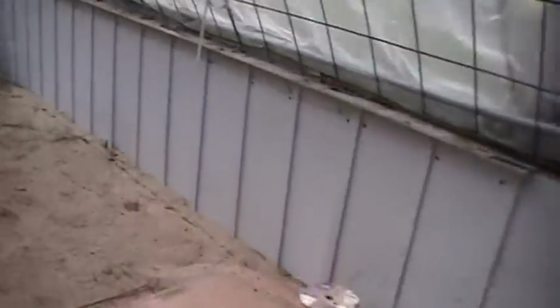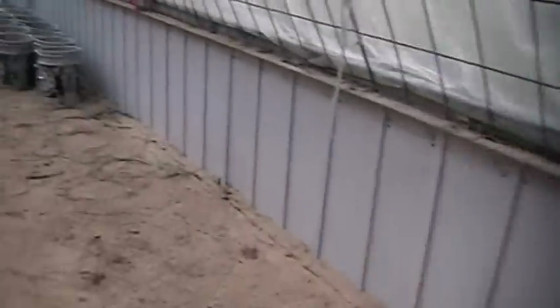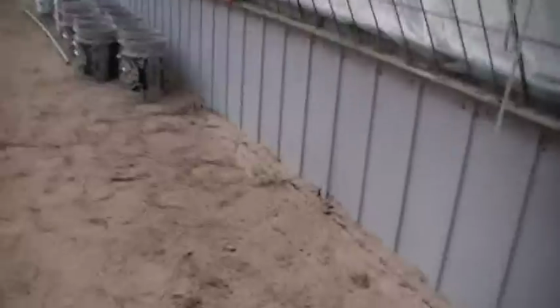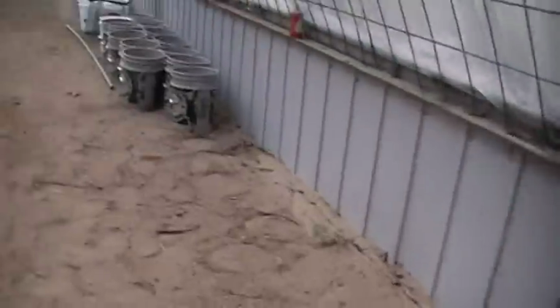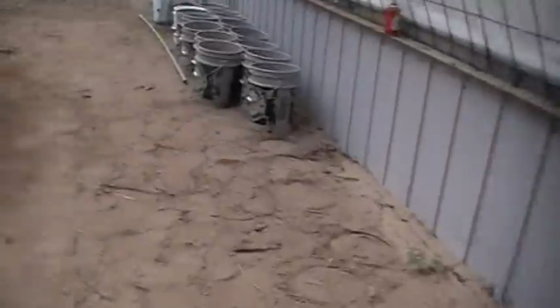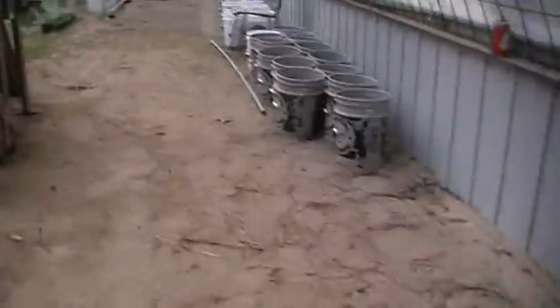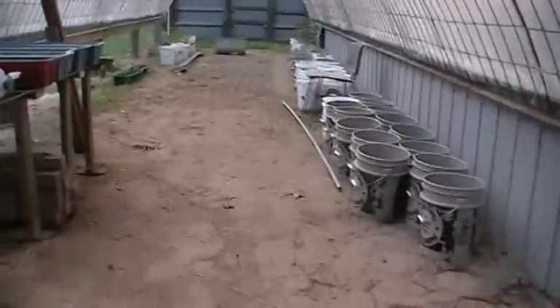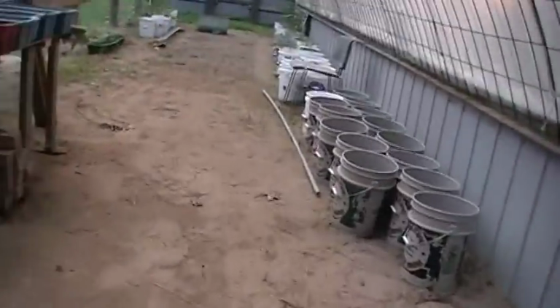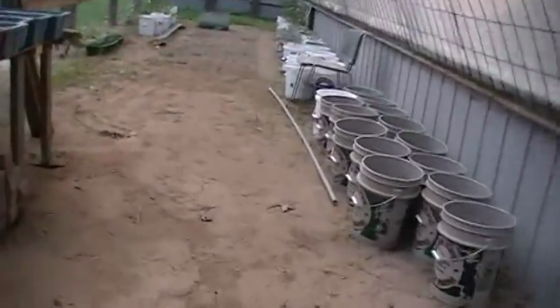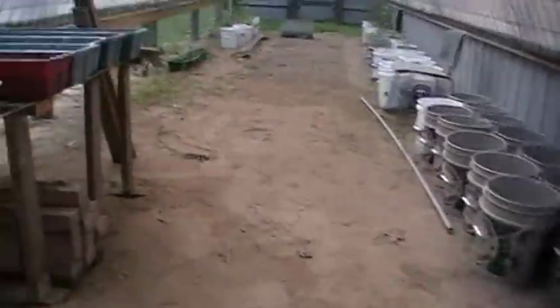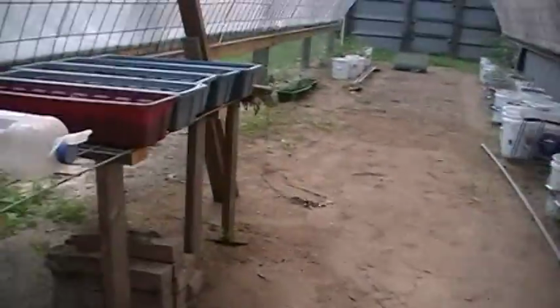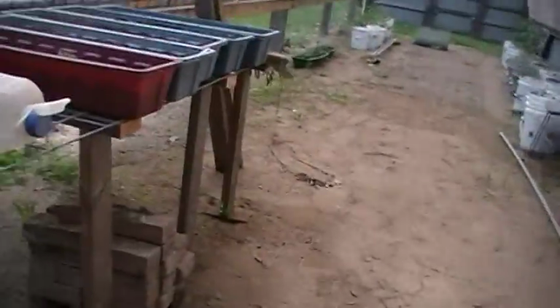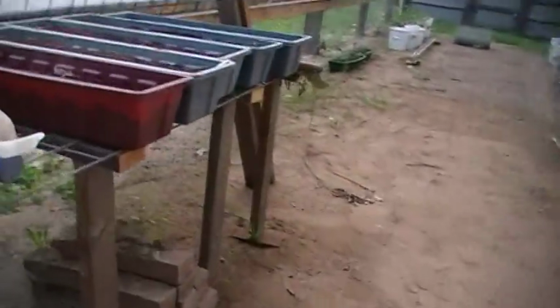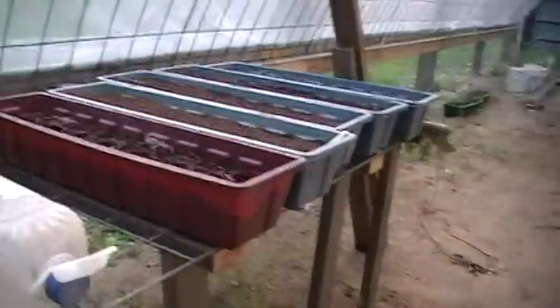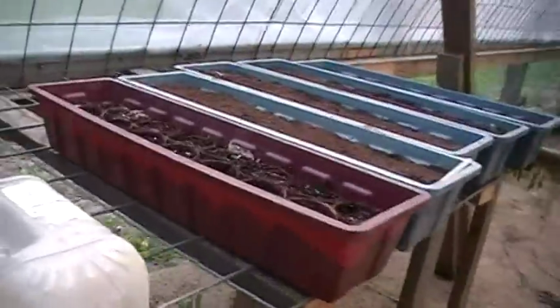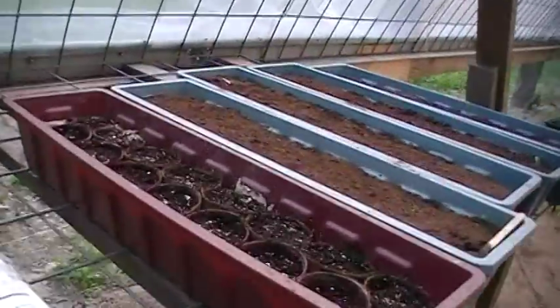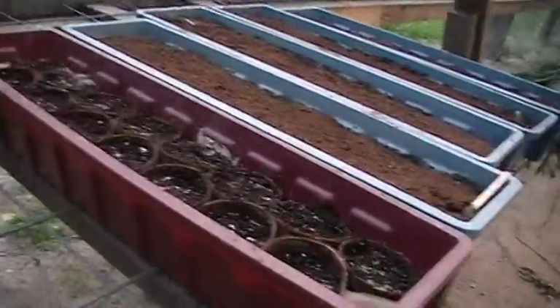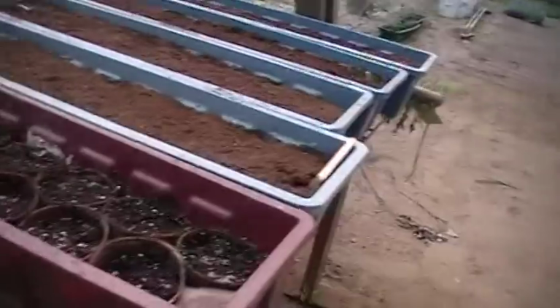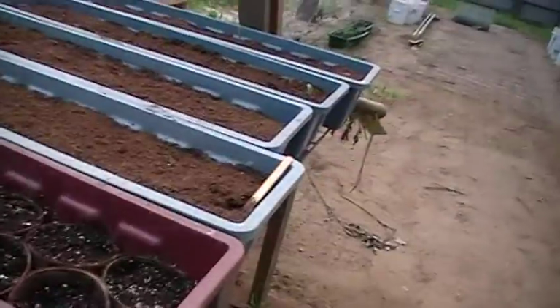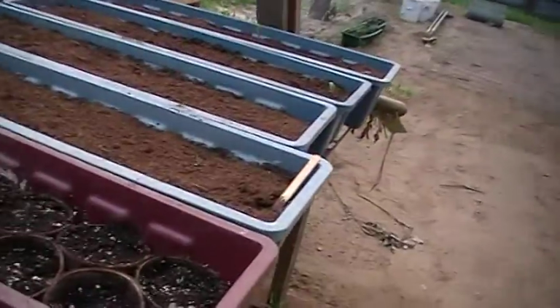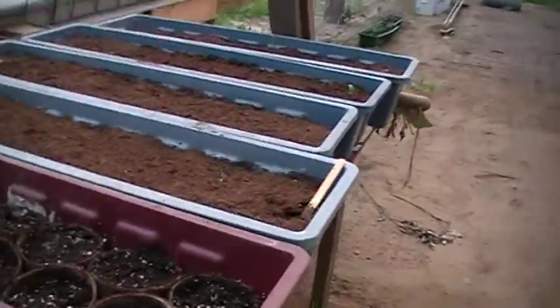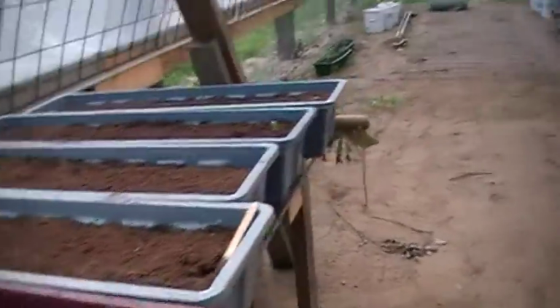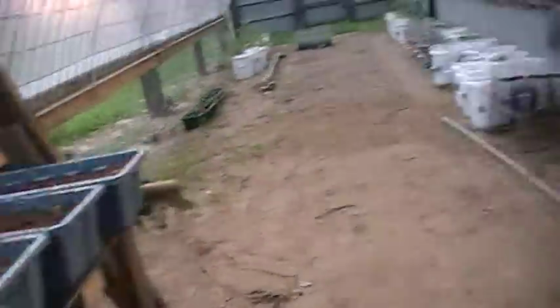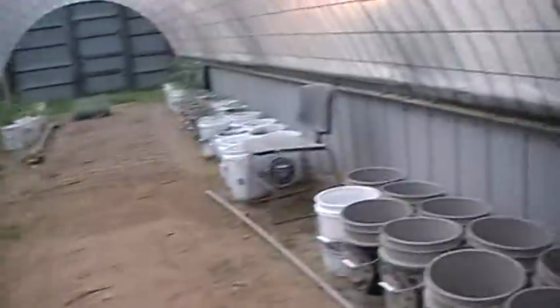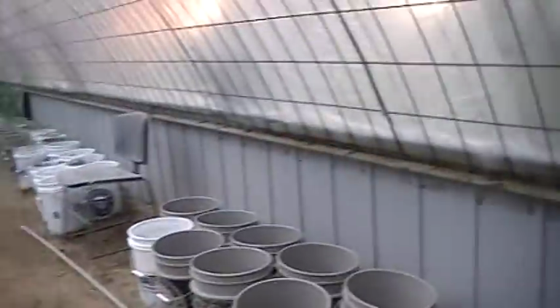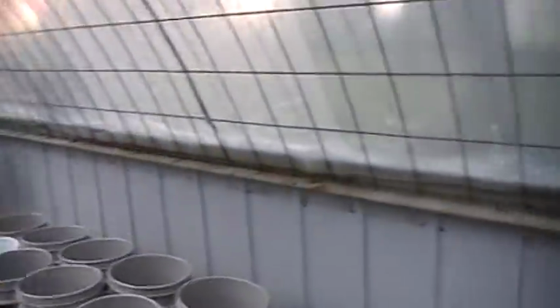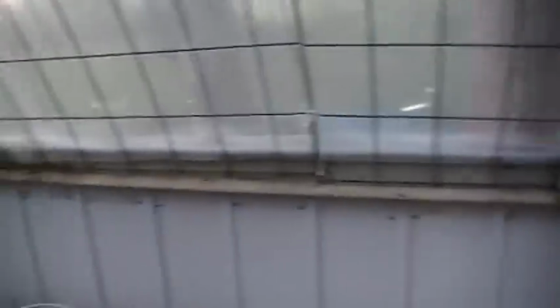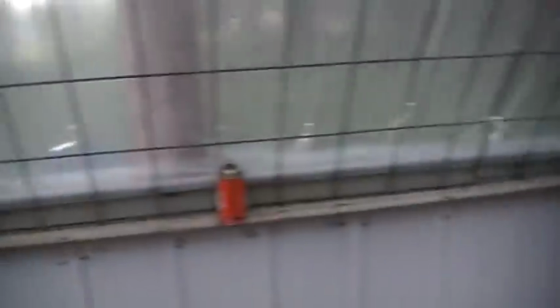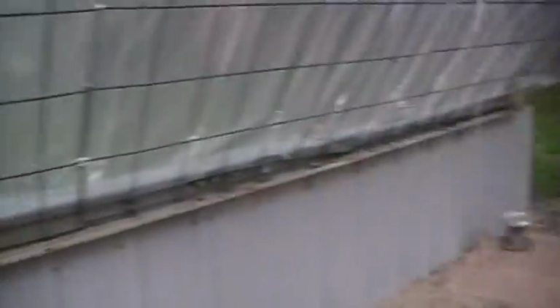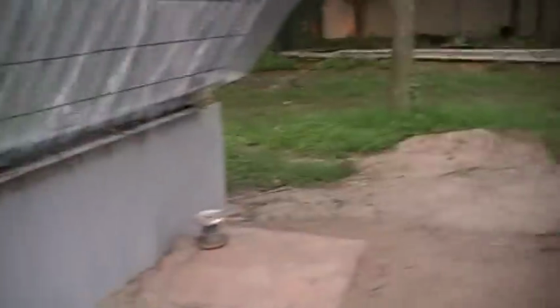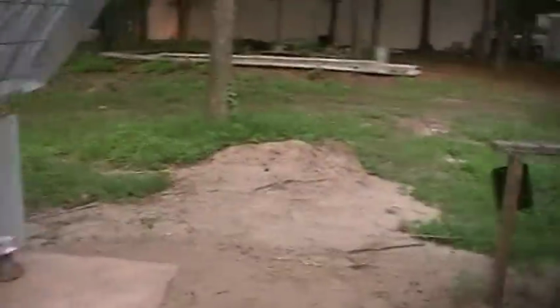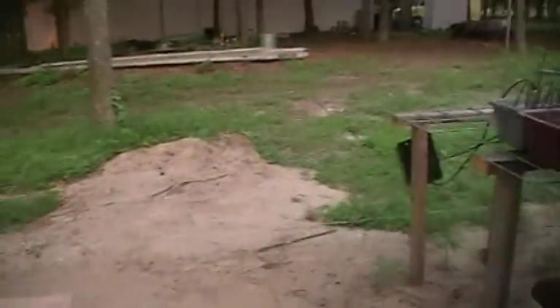Anyway, thanks for your time and thanks for watching. I'll probably bring an update when I get more of my plants planted in here and let you see how it's doing. Thanks for your time. Bye.